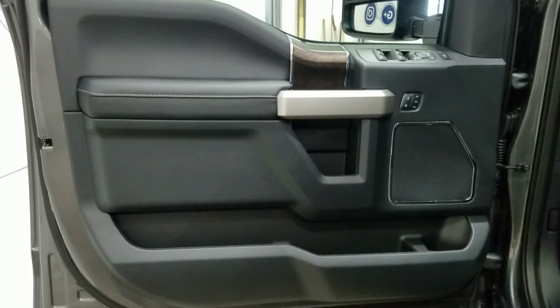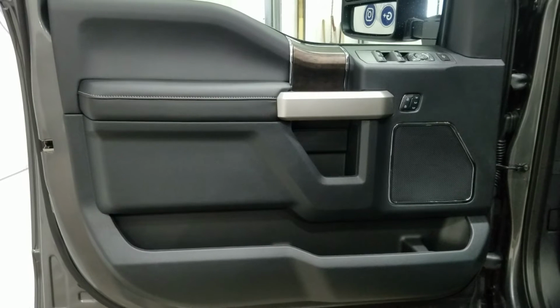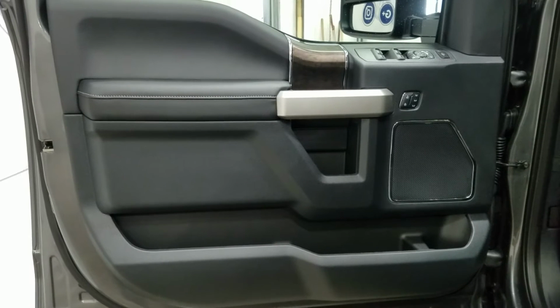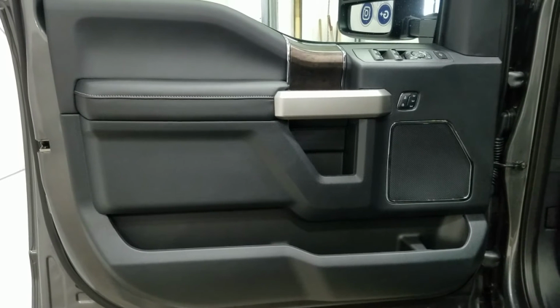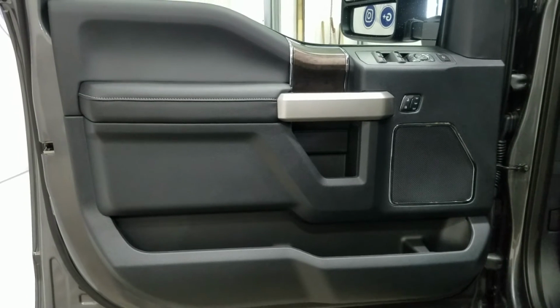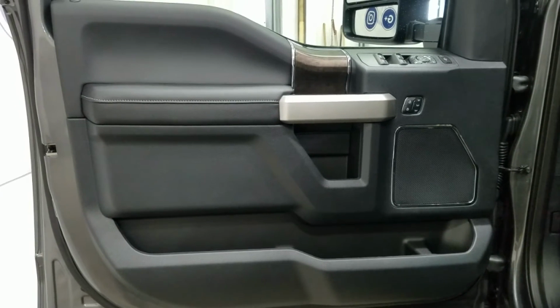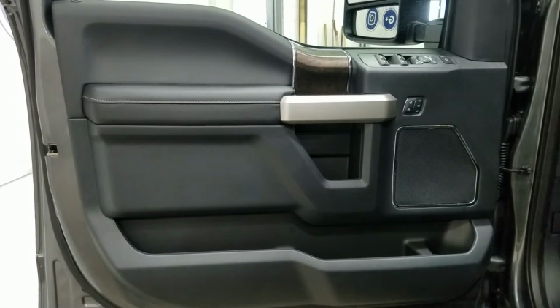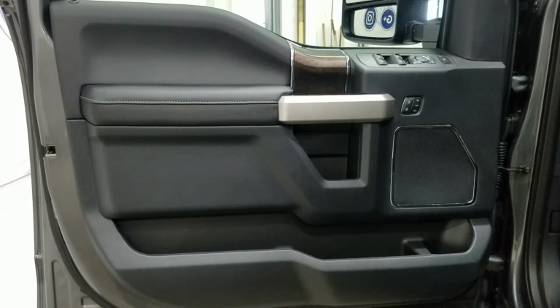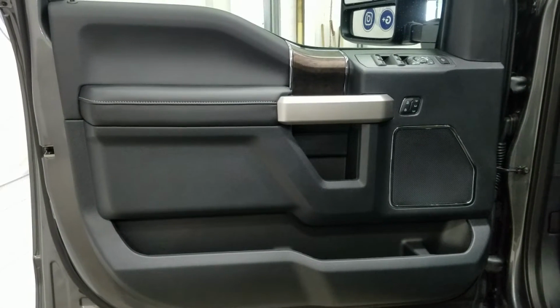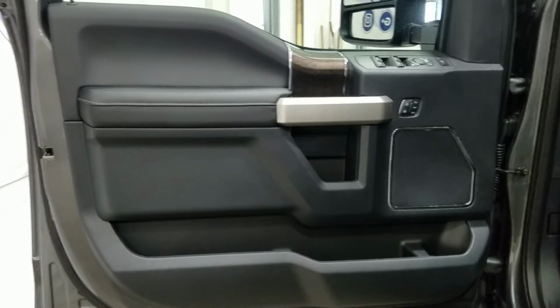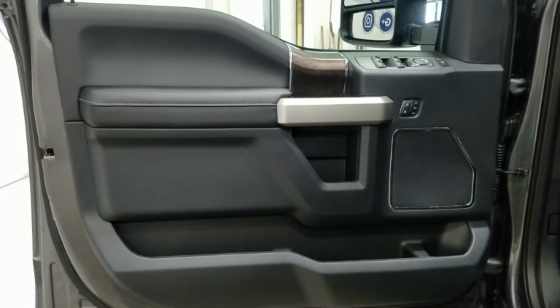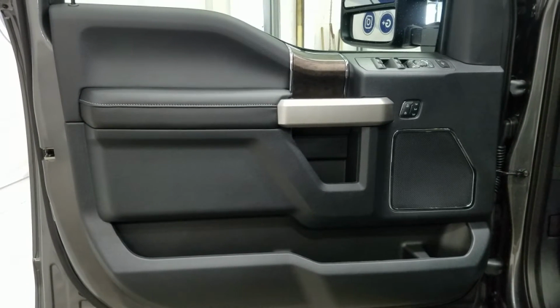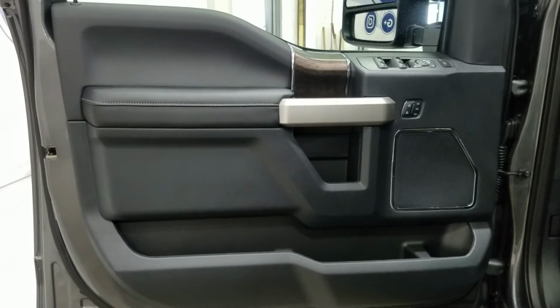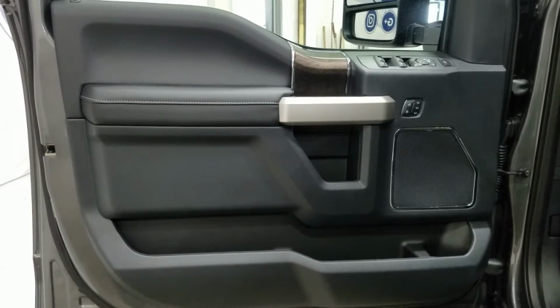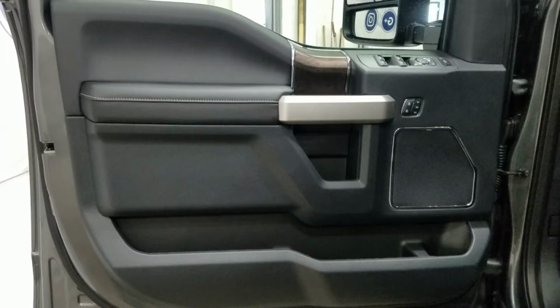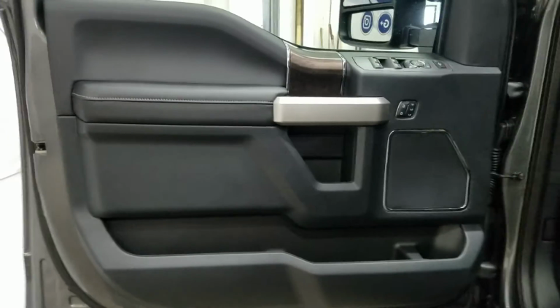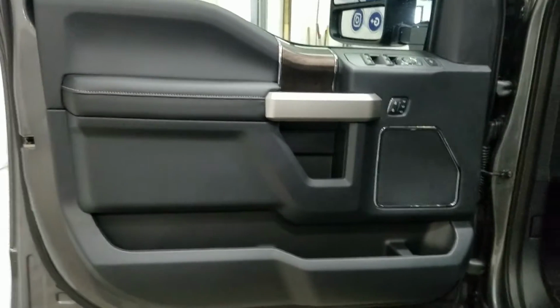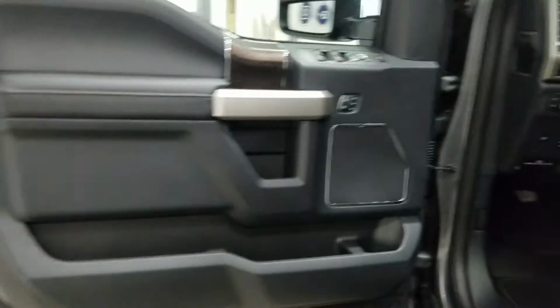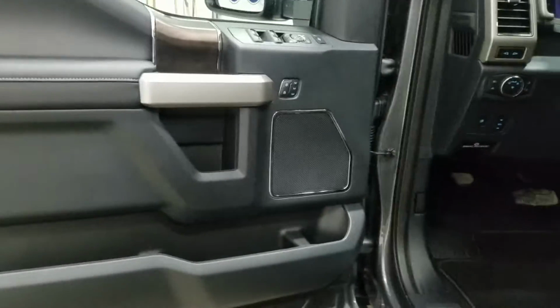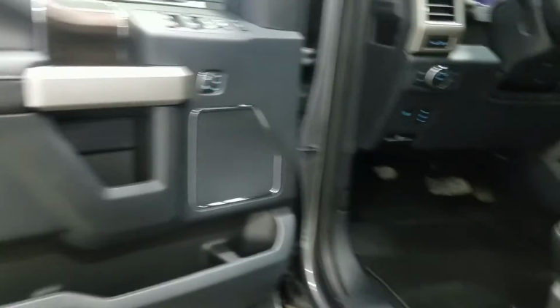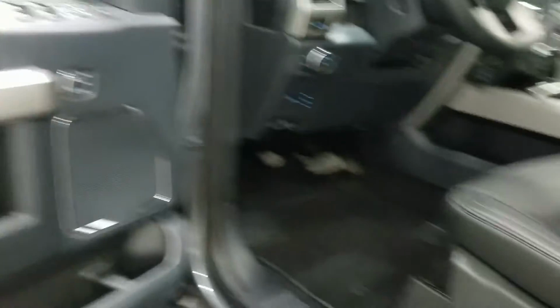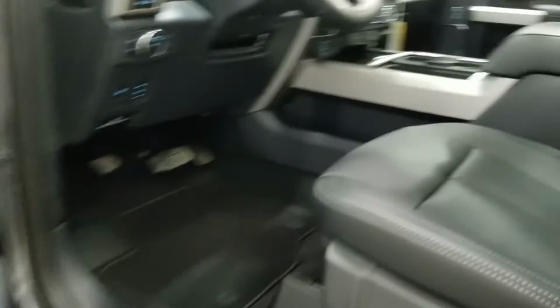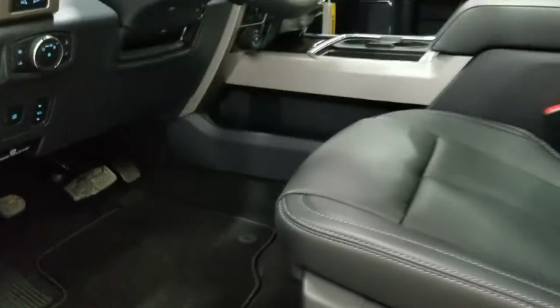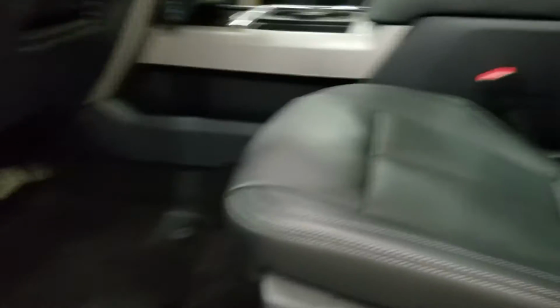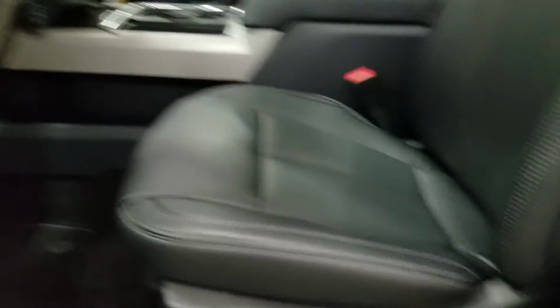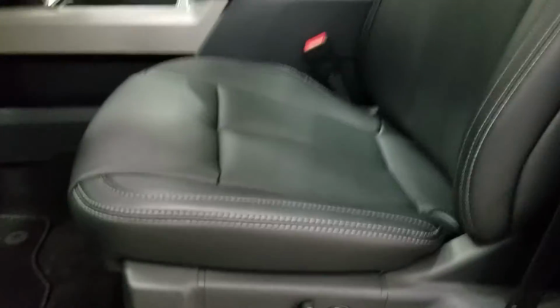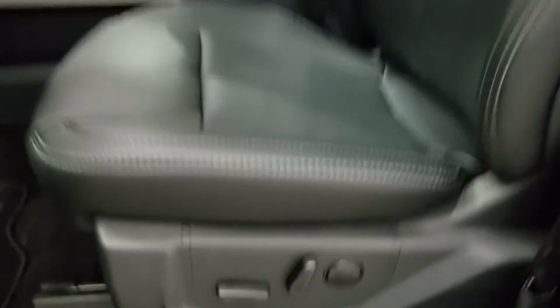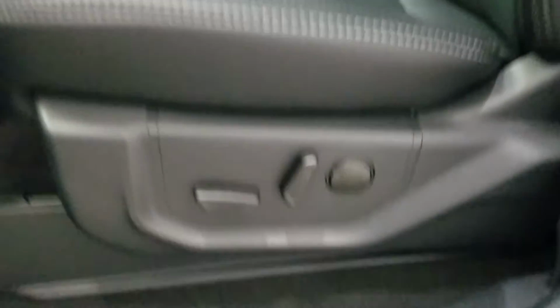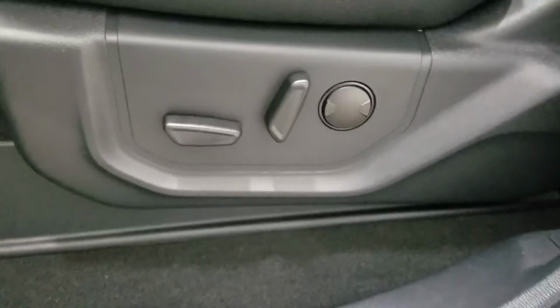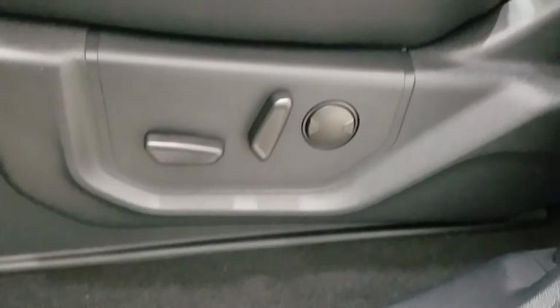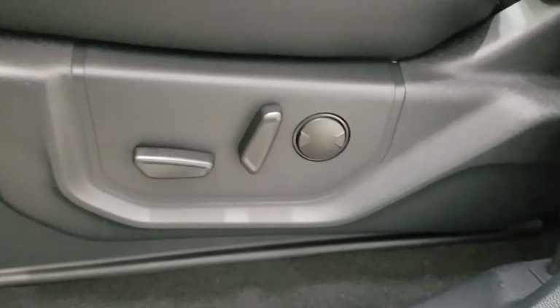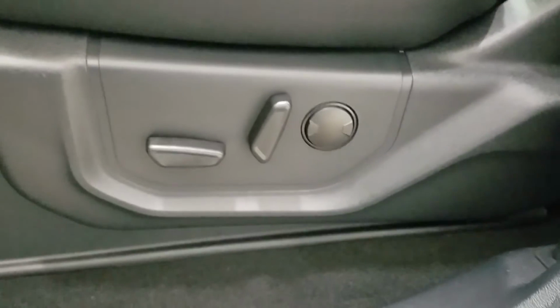At the interior we have loads of driver-friendly features including power locks, power windows, power adjustable mirrors, and door storage. As you make your way into the cabin you'll see lovely black leather seating with adjustments as well as lumbar support located on the side.